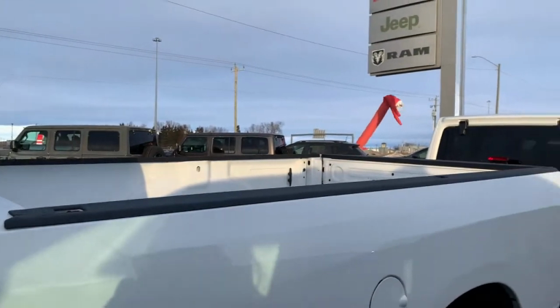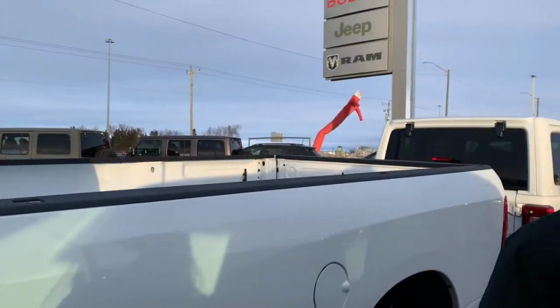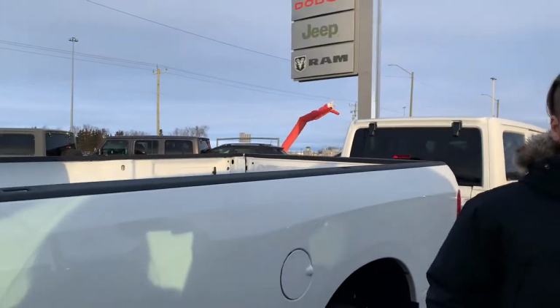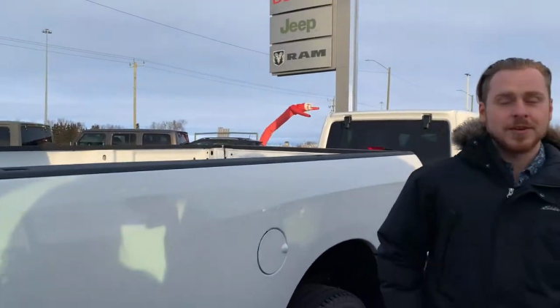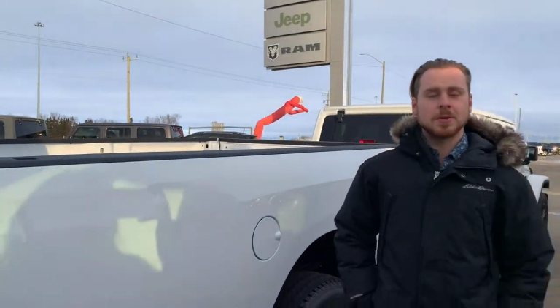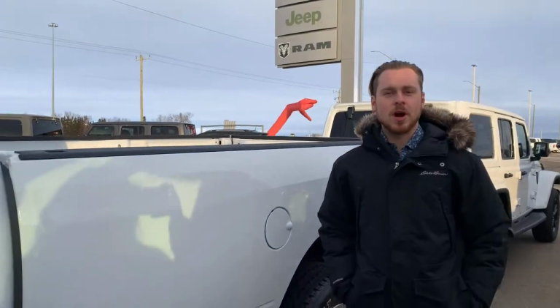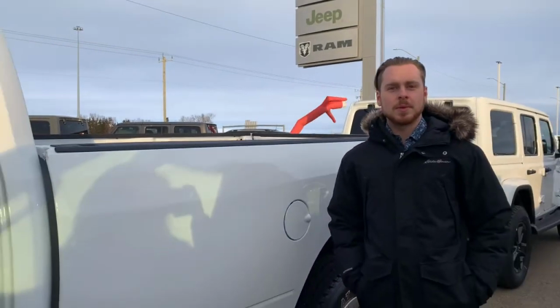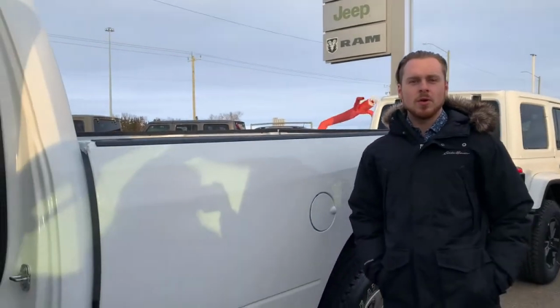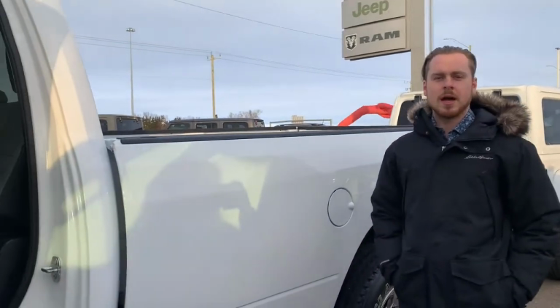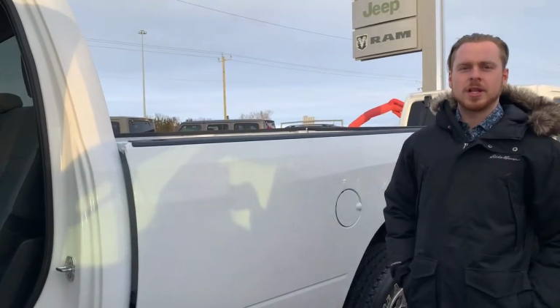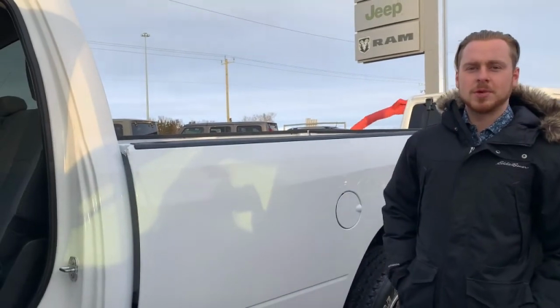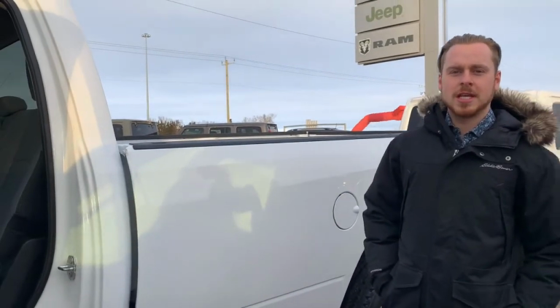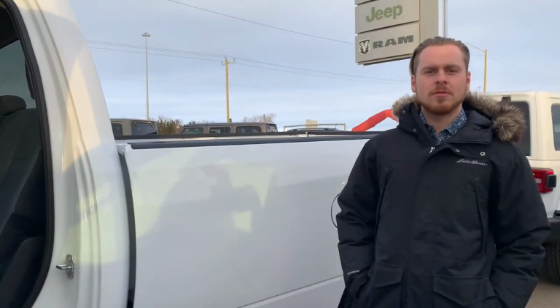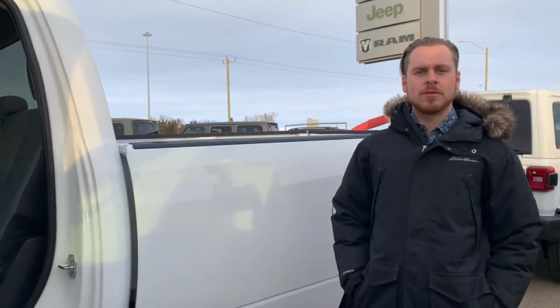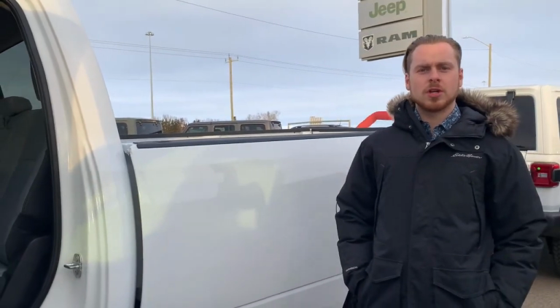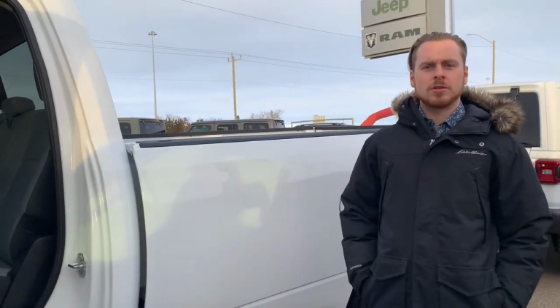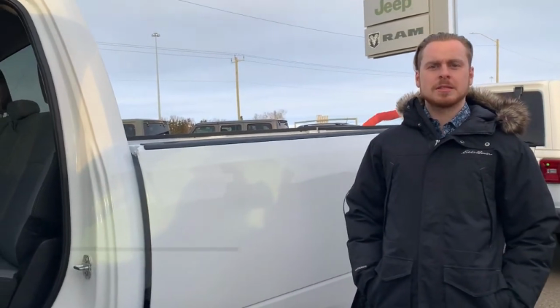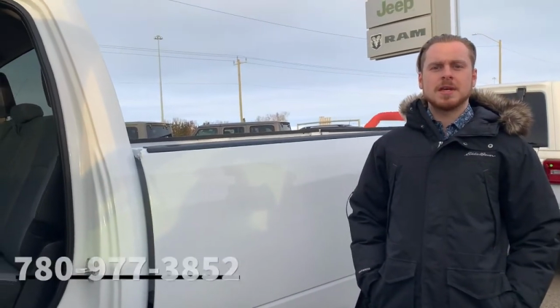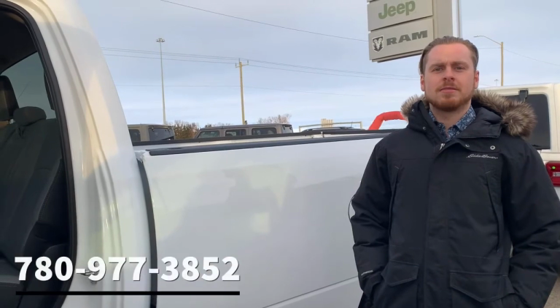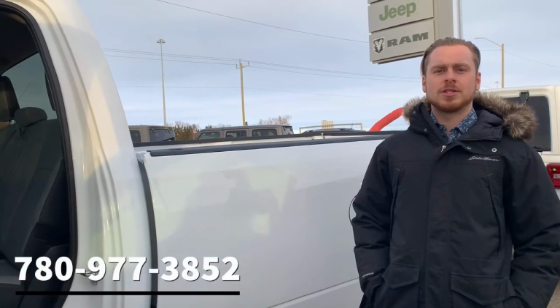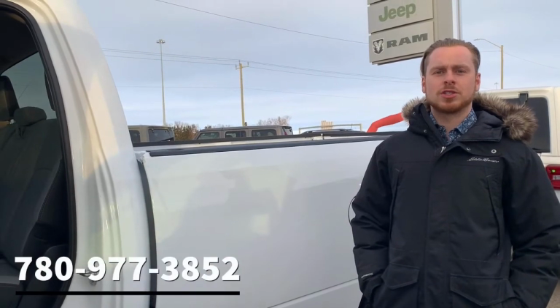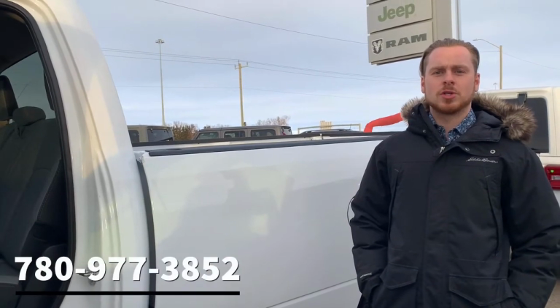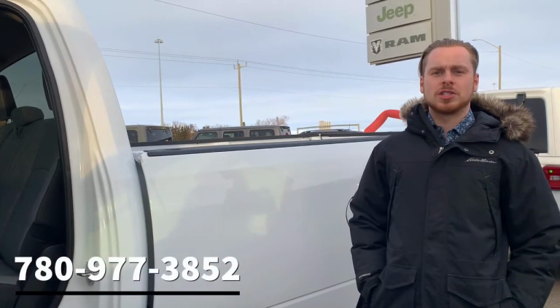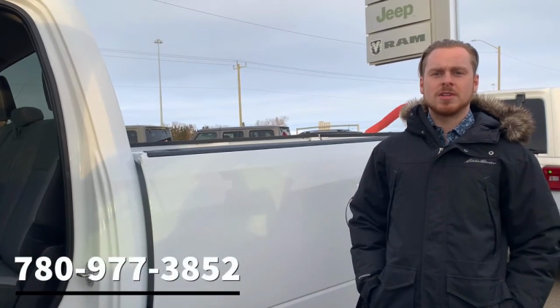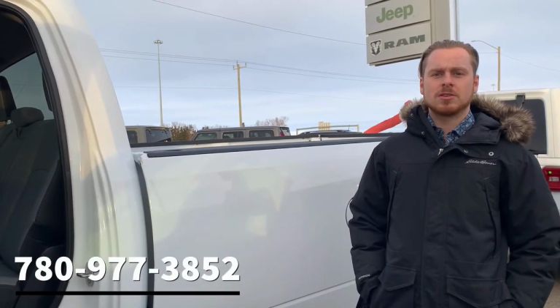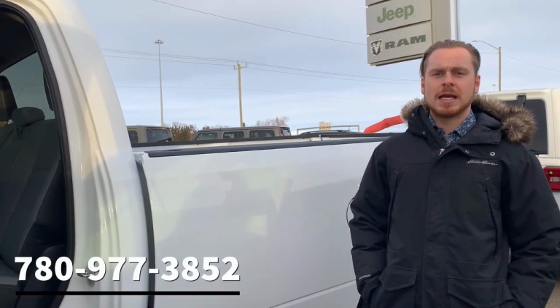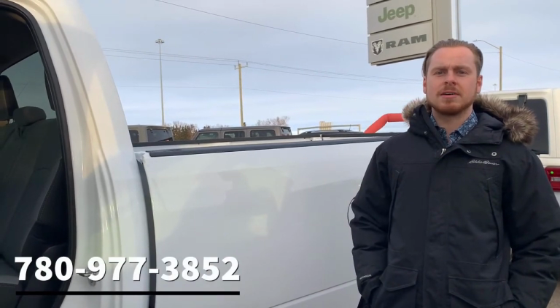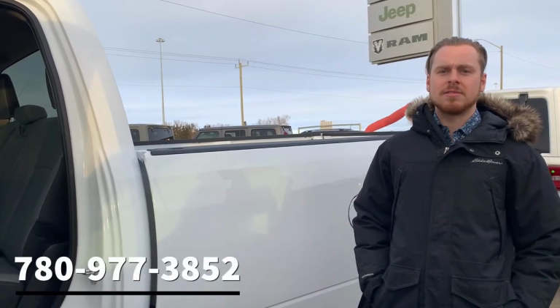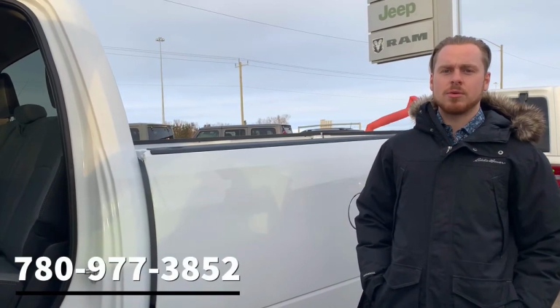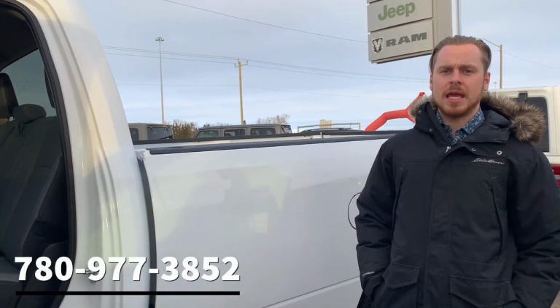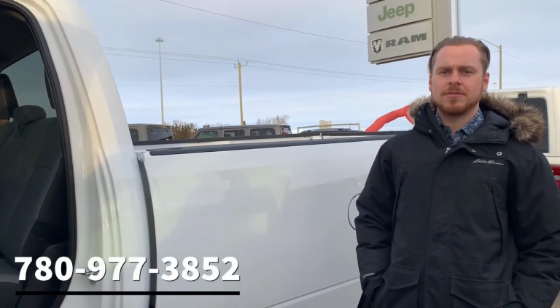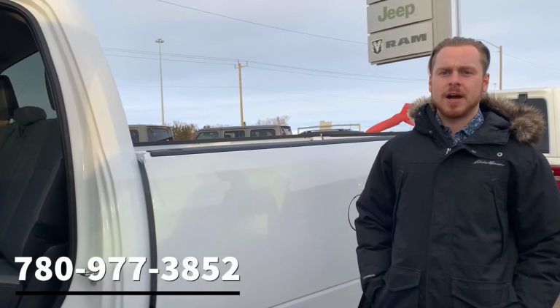Message me on Facebook or comment below. And if you'd like to test drive, feel free to call or text me — Fraser at Sherman Dodge, 780-977-3852.